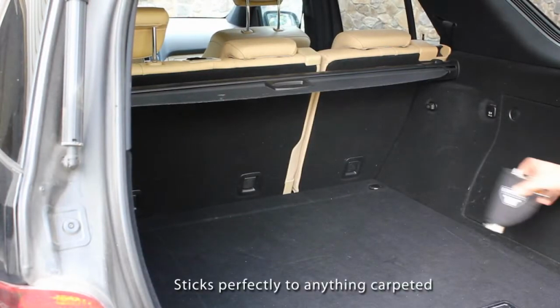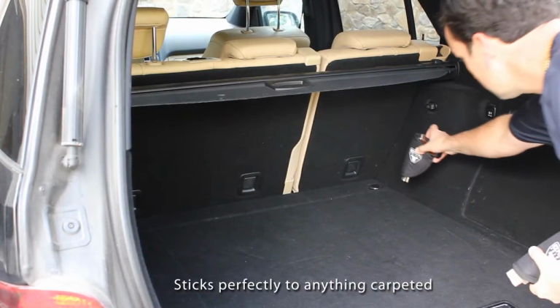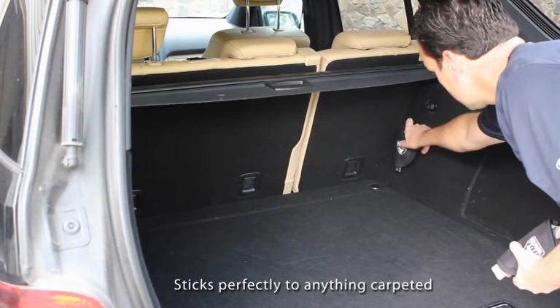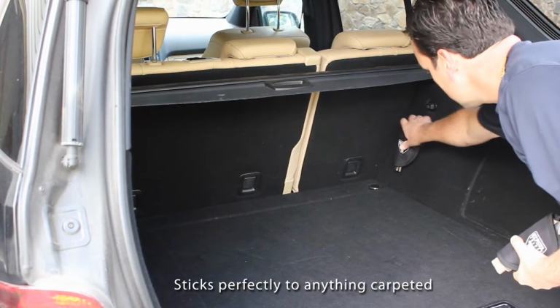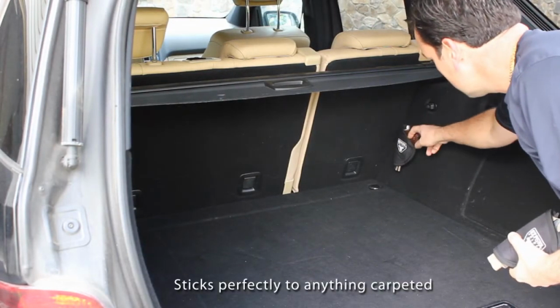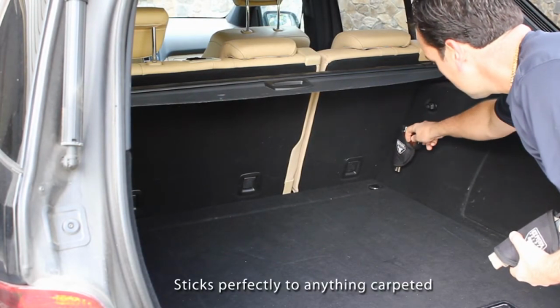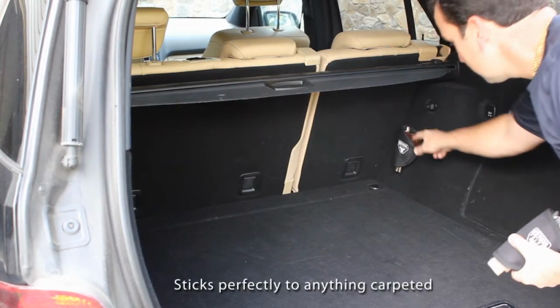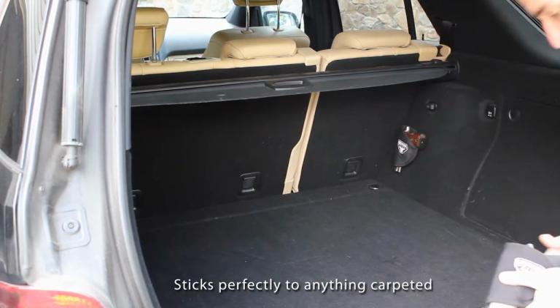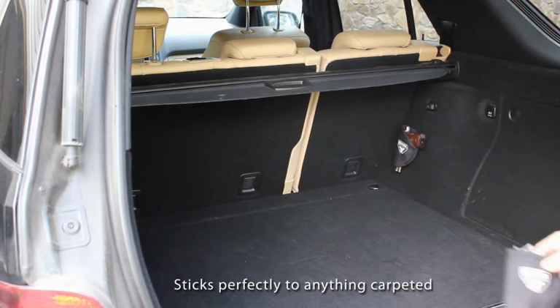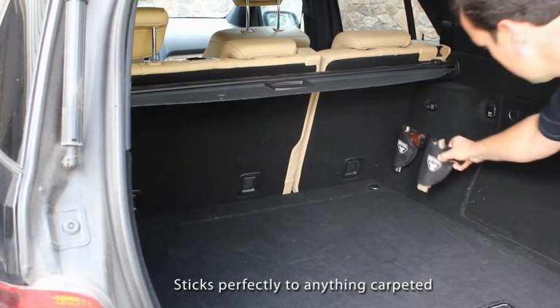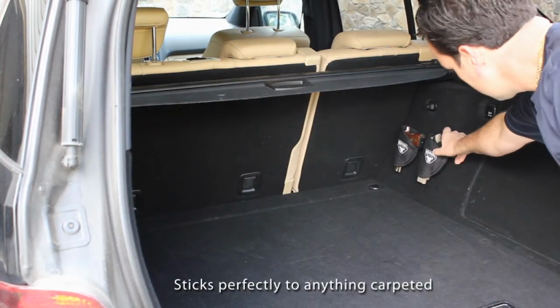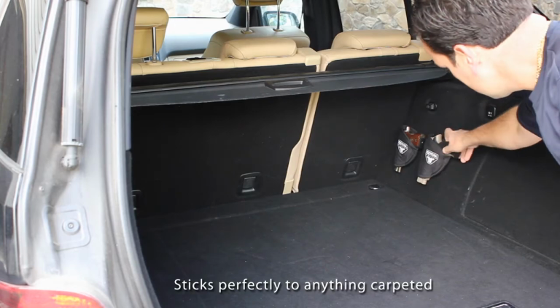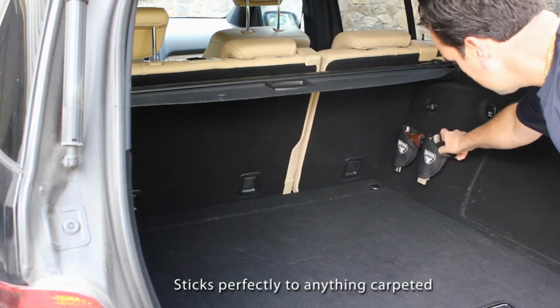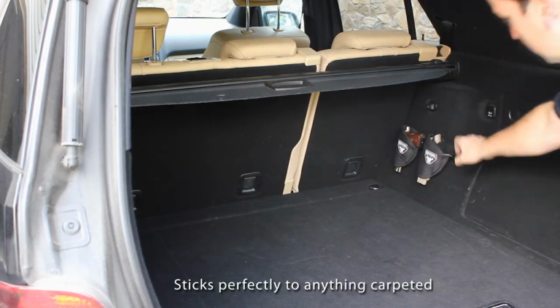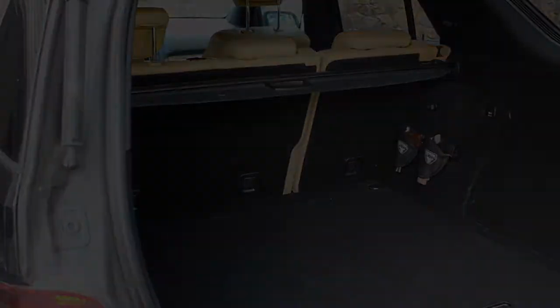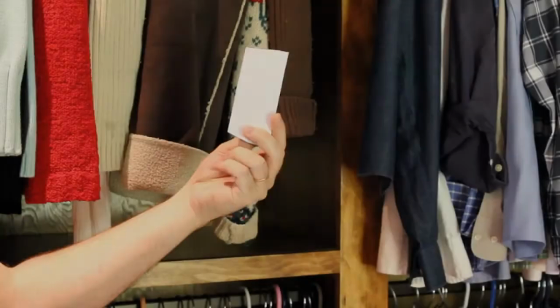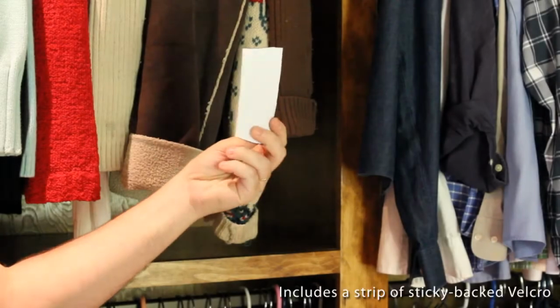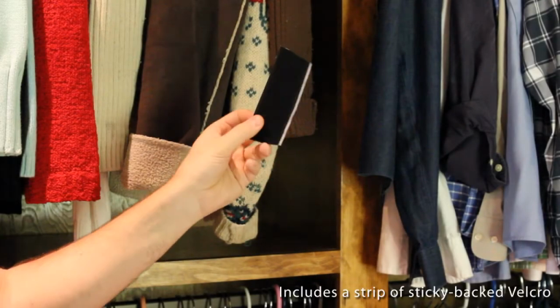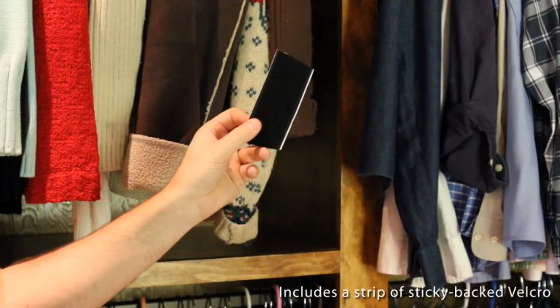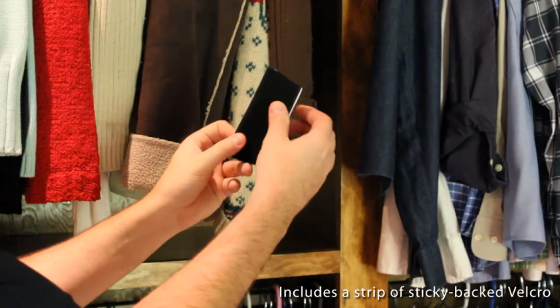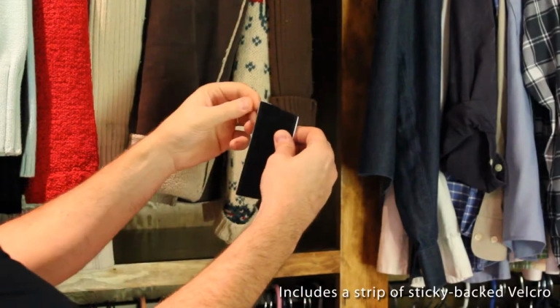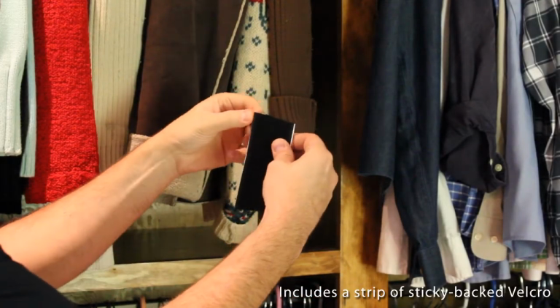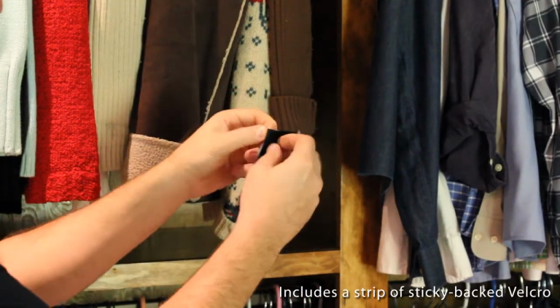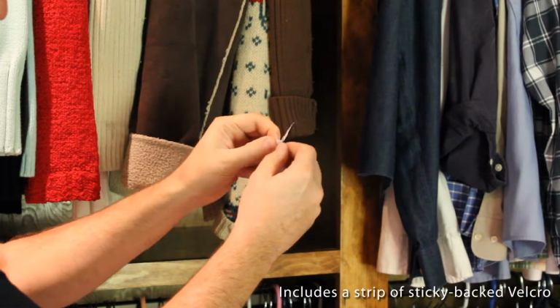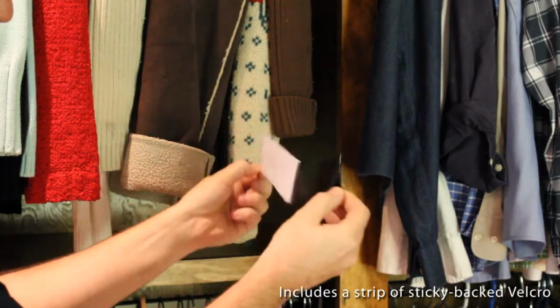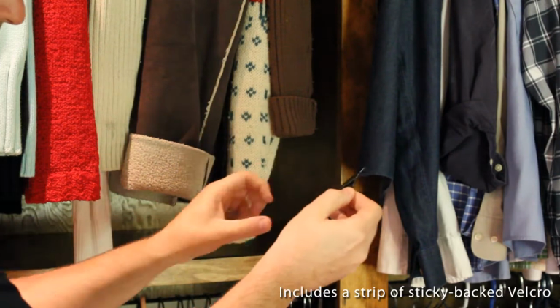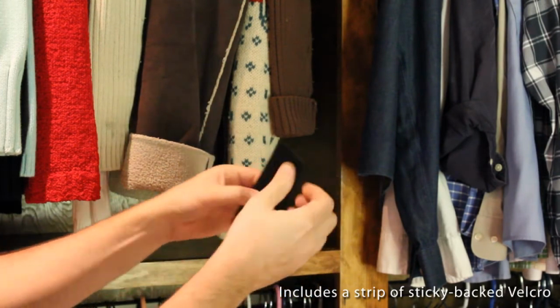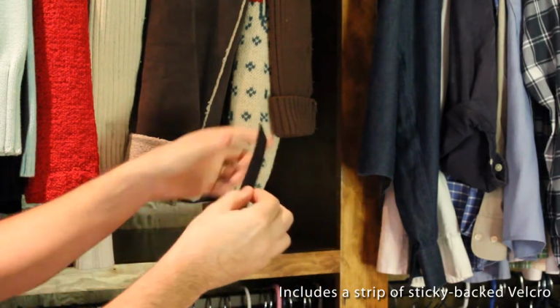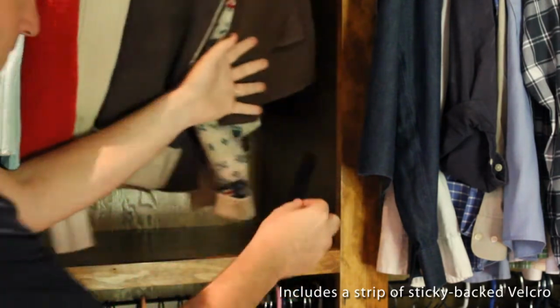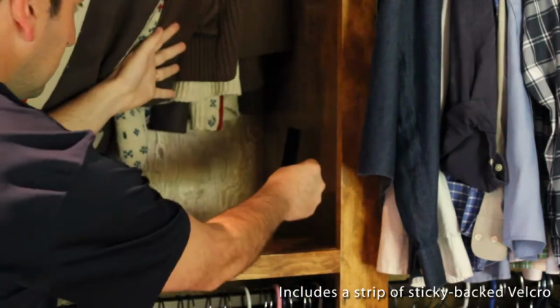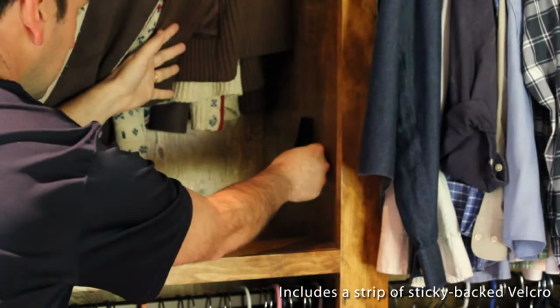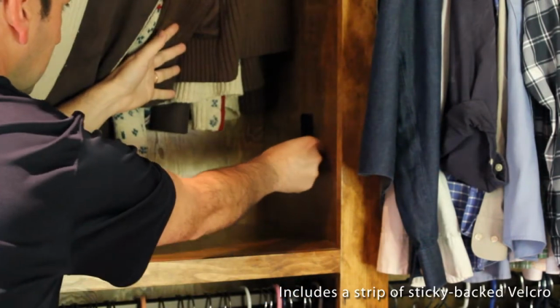Using Velcro backing, it sticks securely to anything carpeted, like your trunk, and it can handle the bumps of the road. Or you can use the sticky back strip of Velcro, shown here, to stick your holder to anything that's not carpeted. Just peel and apply.